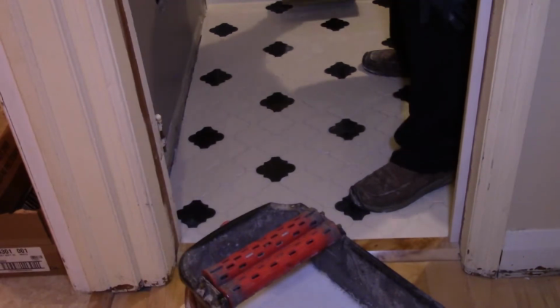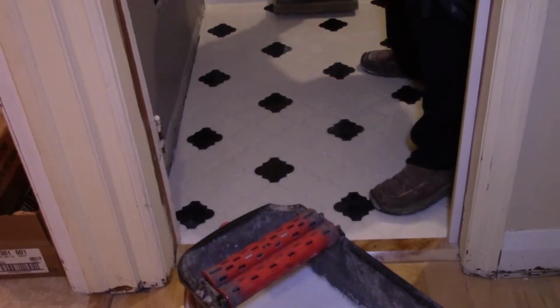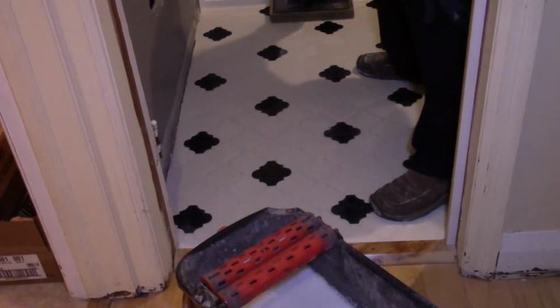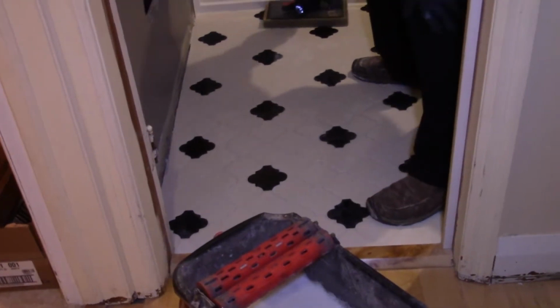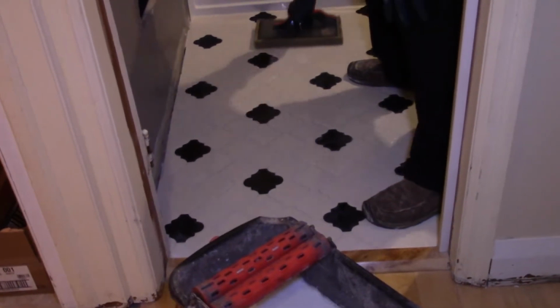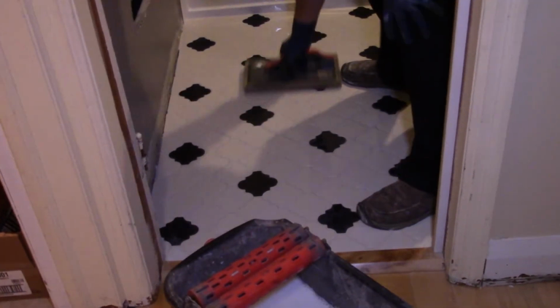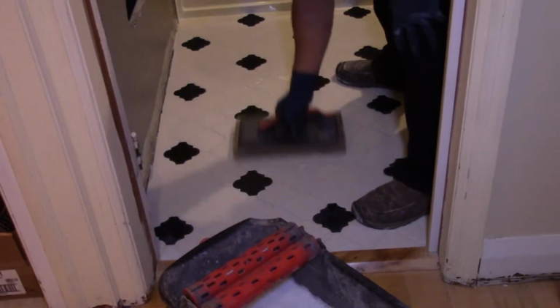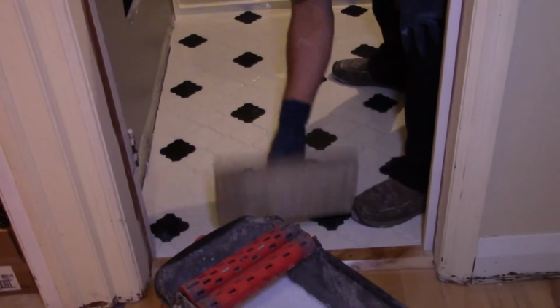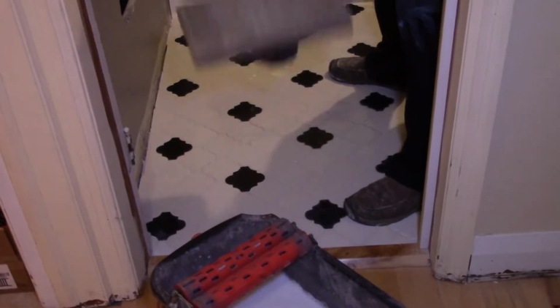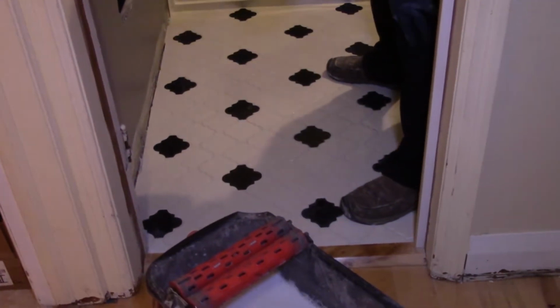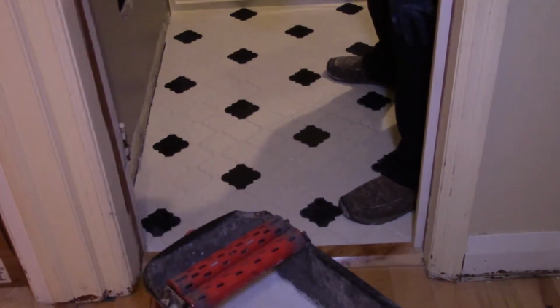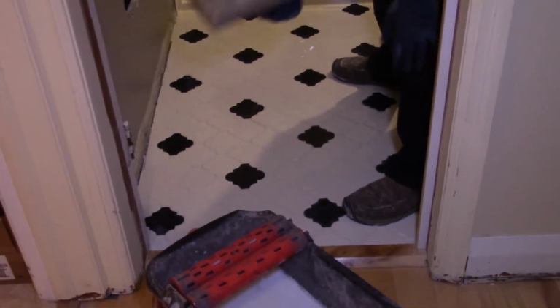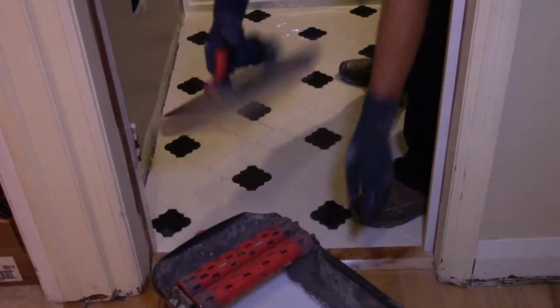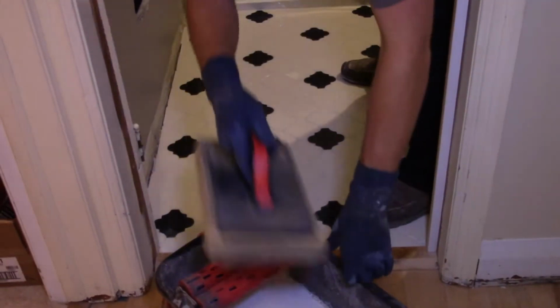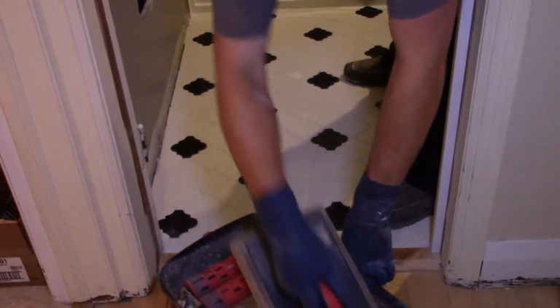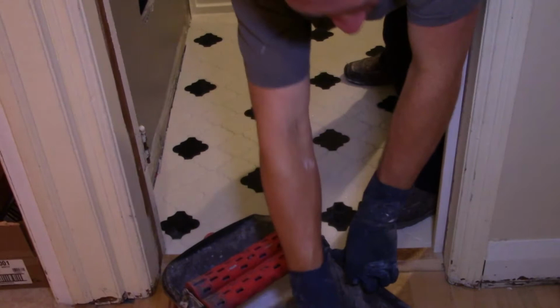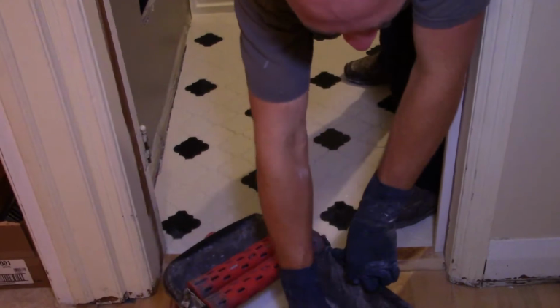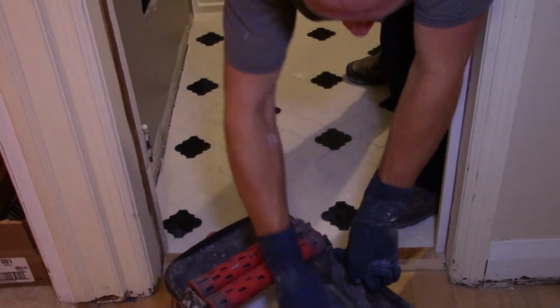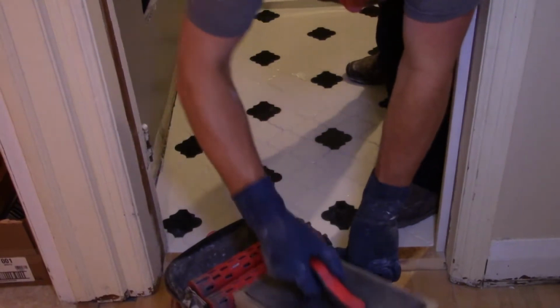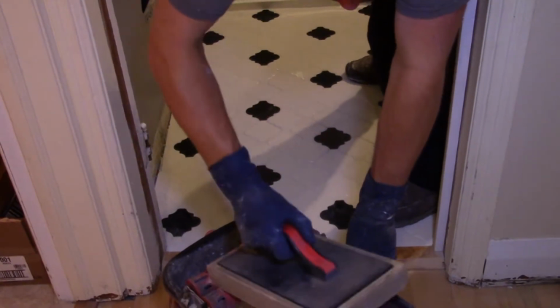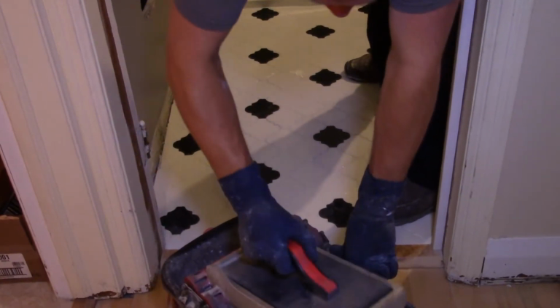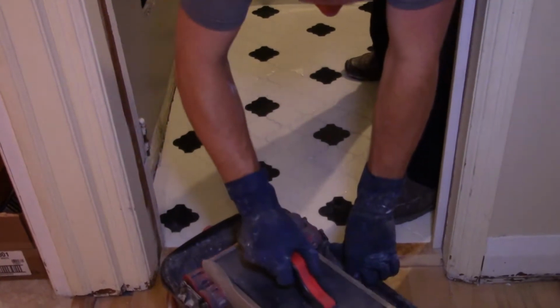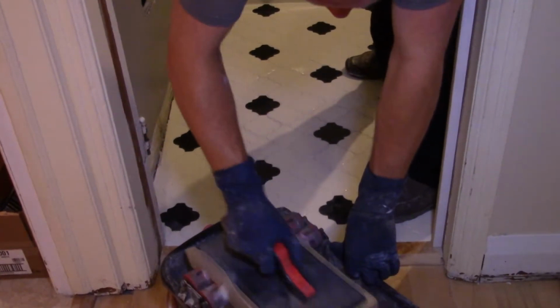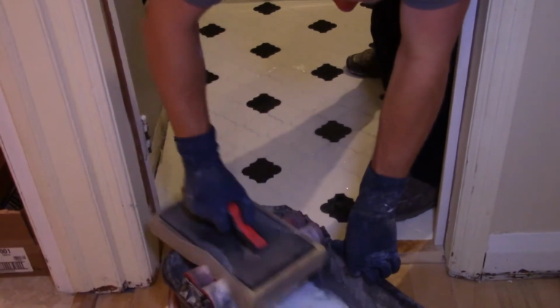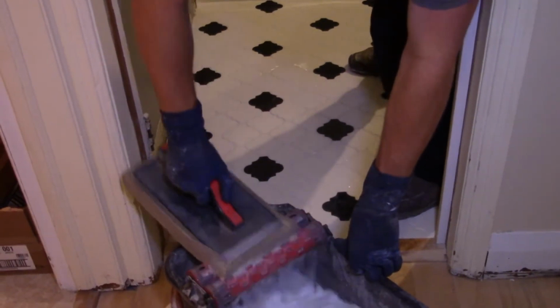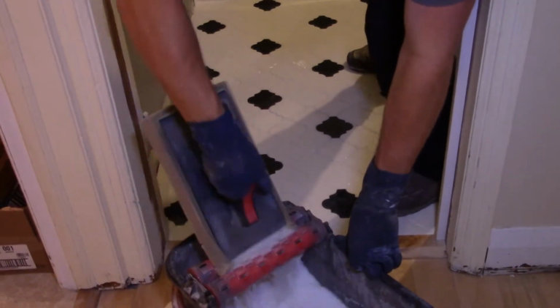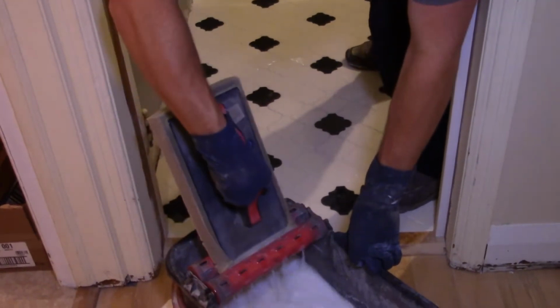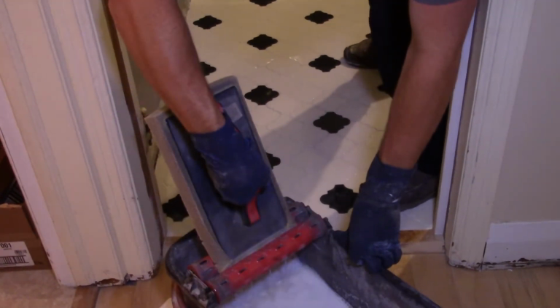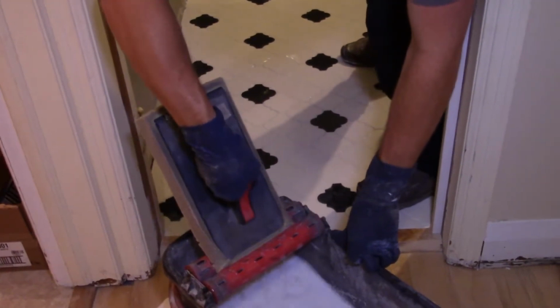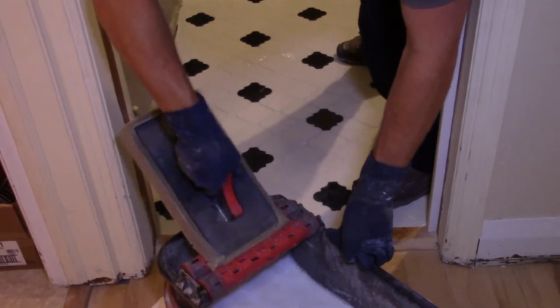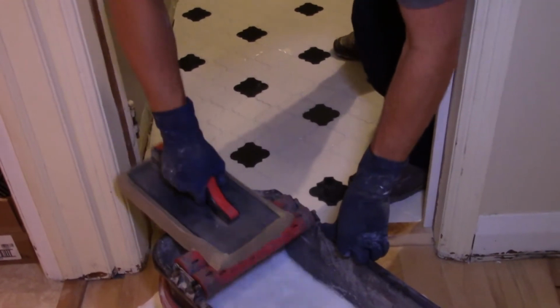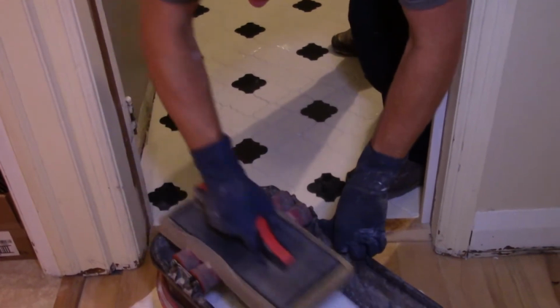Same thing here — one swipe, that area is done. Continue that all the way along until you finish the whole floor.